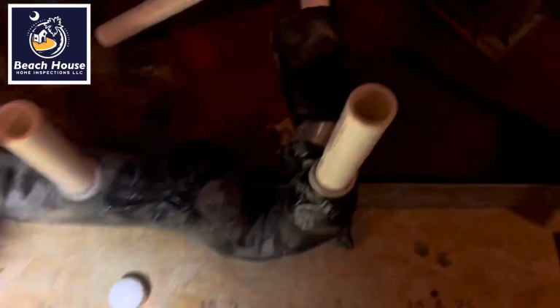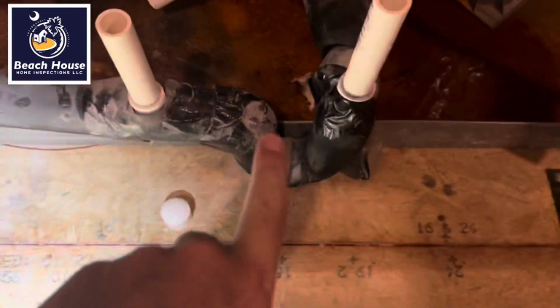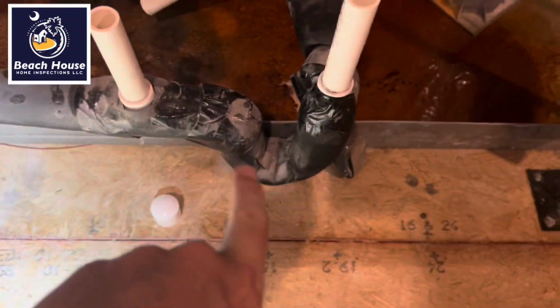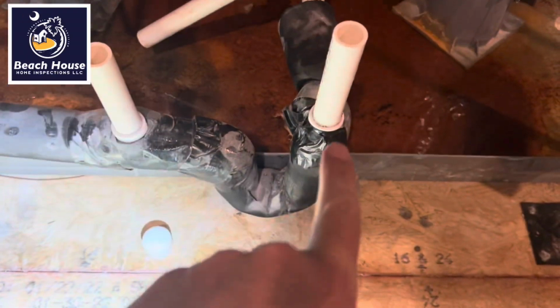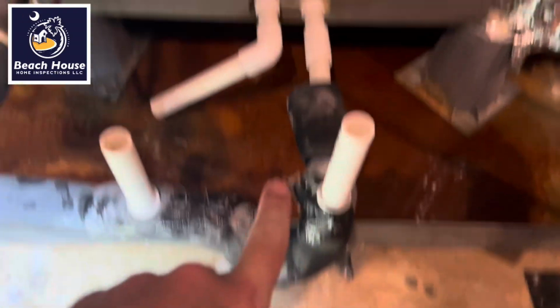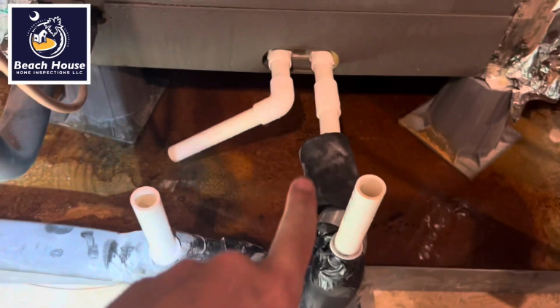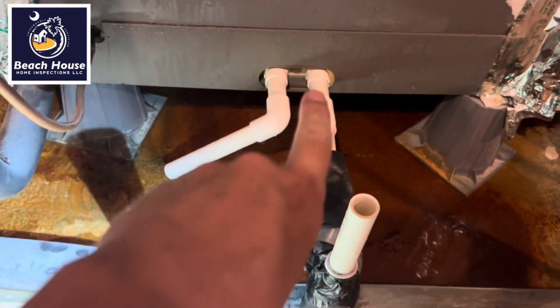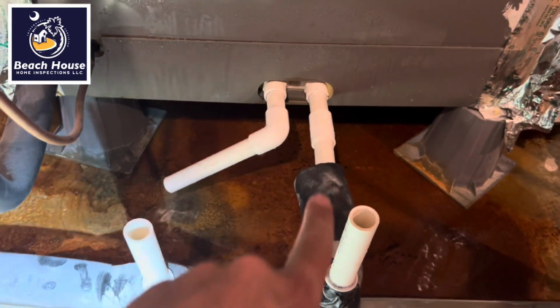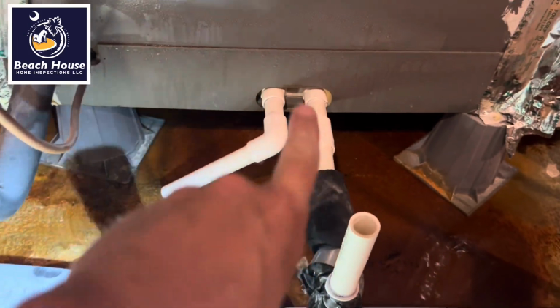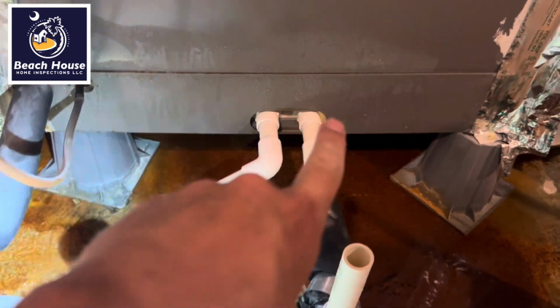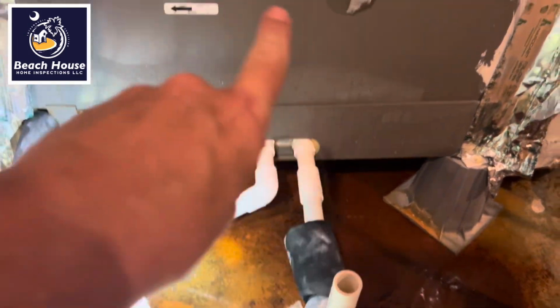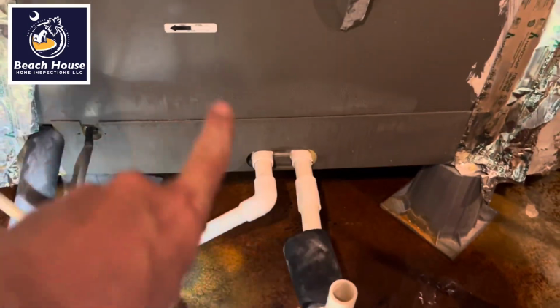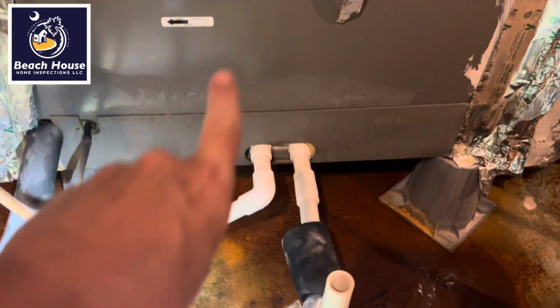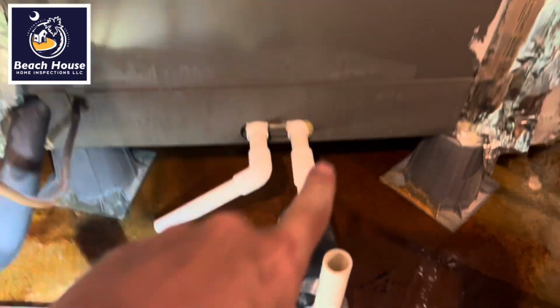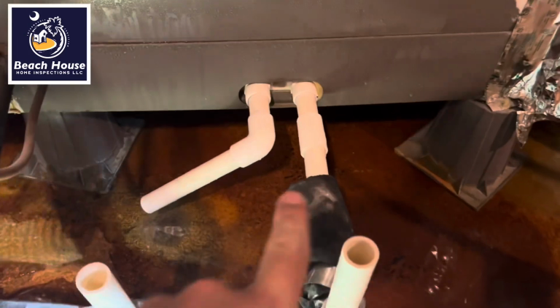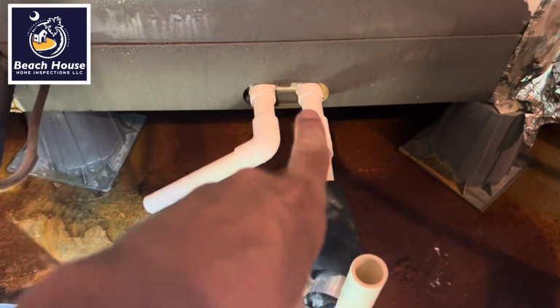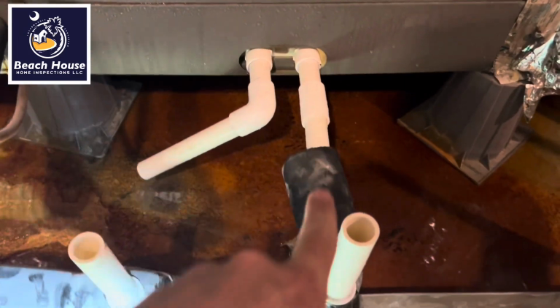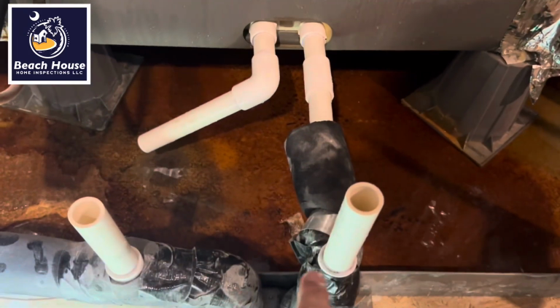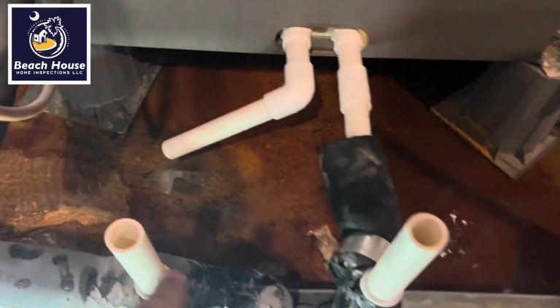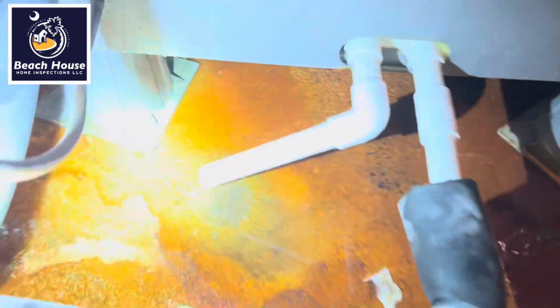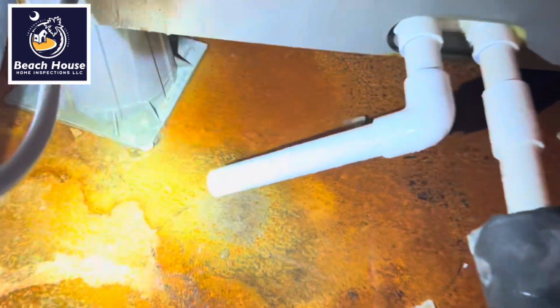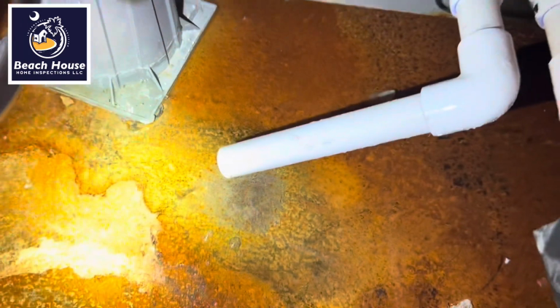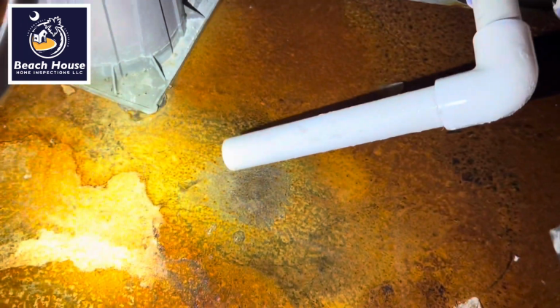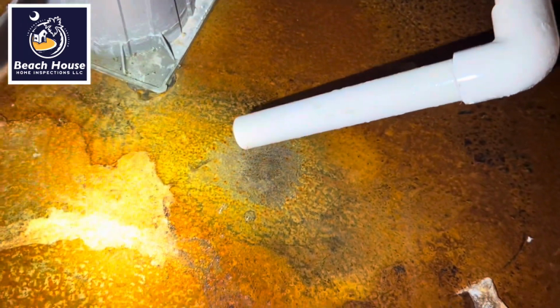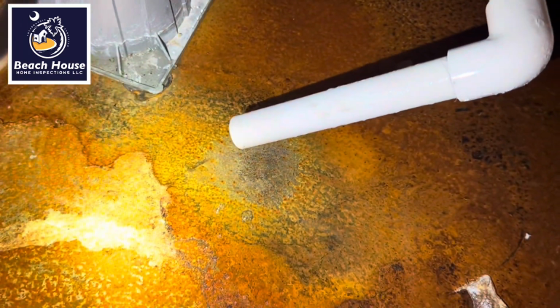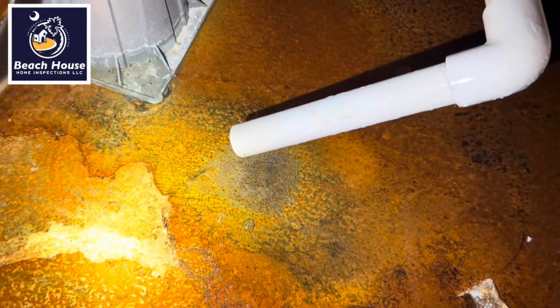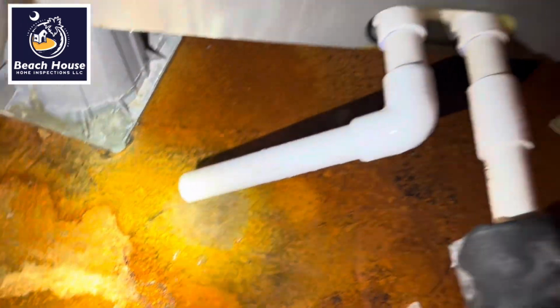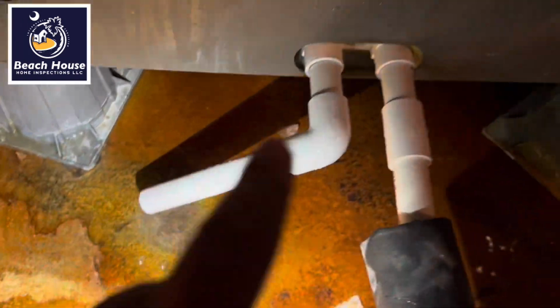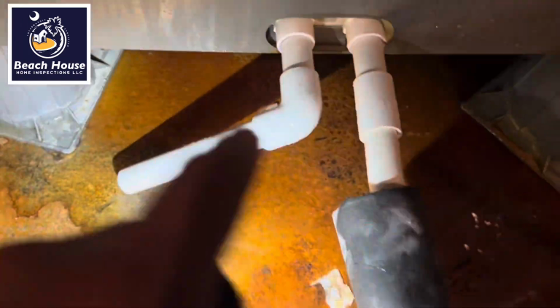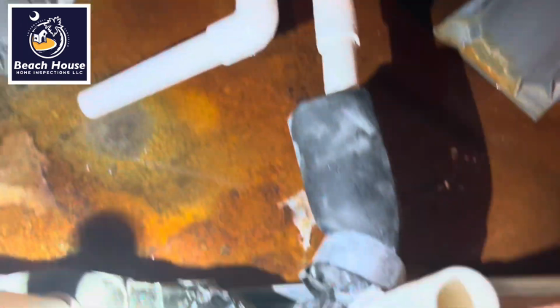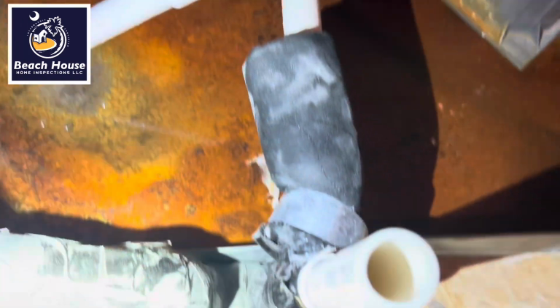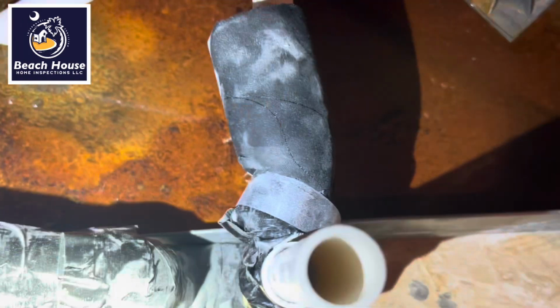This is a P-trap that goes into the air handler. Your evaporator sits here. All of your water should be coming out here, not here — that's your secondary drain.